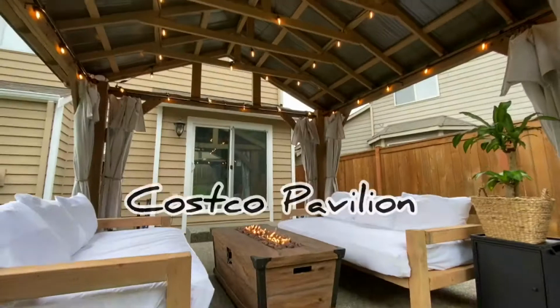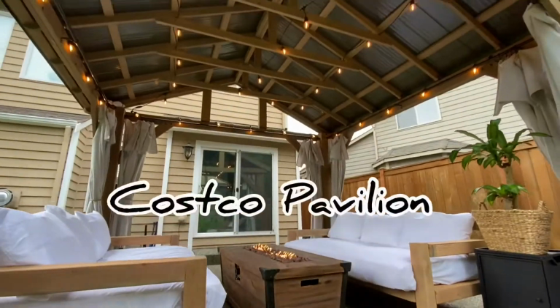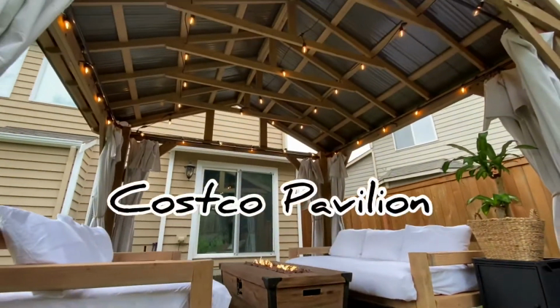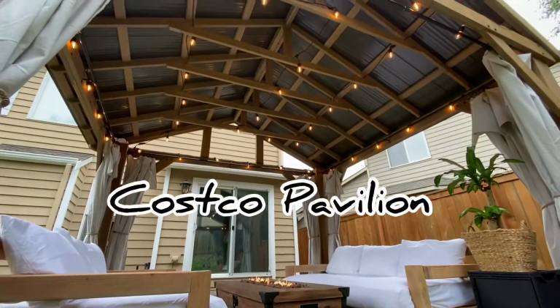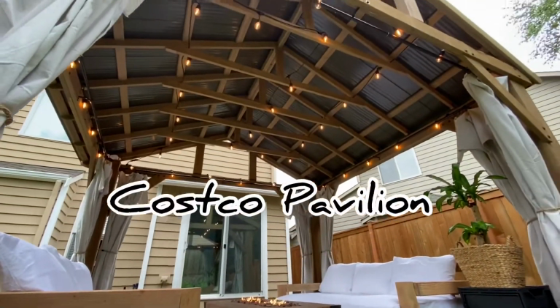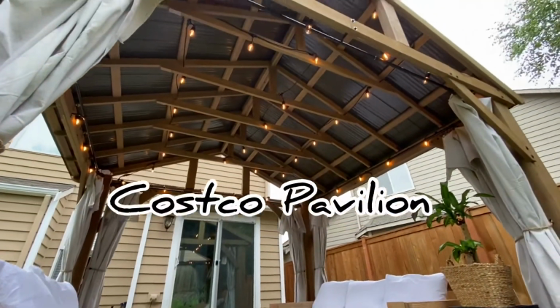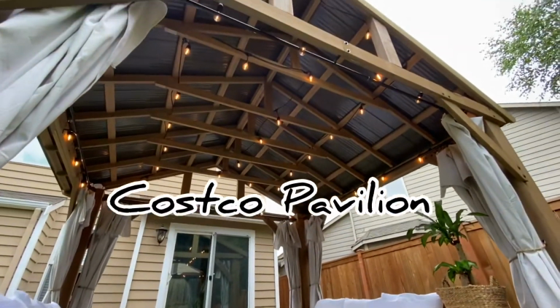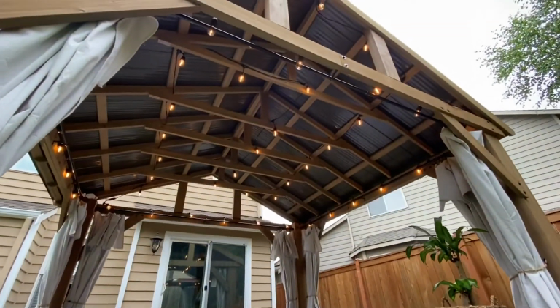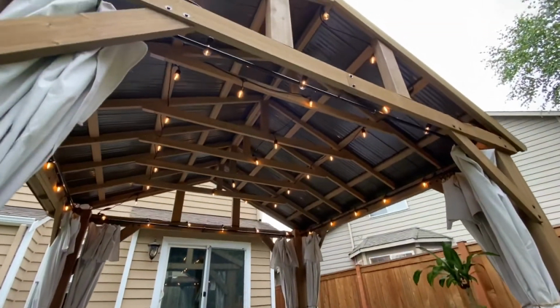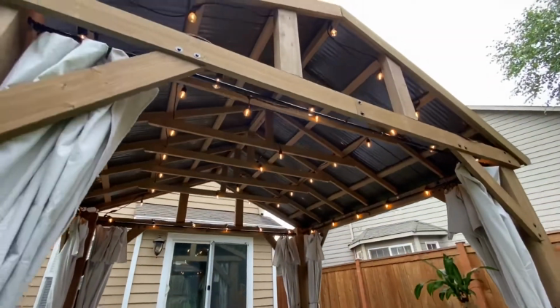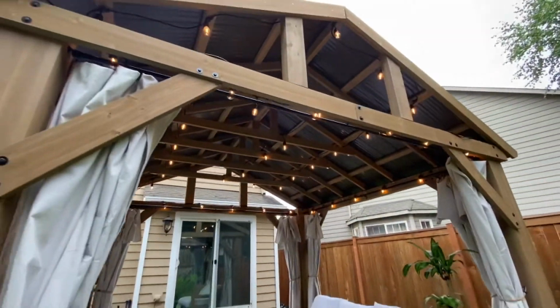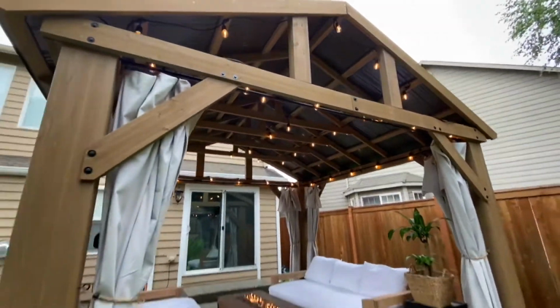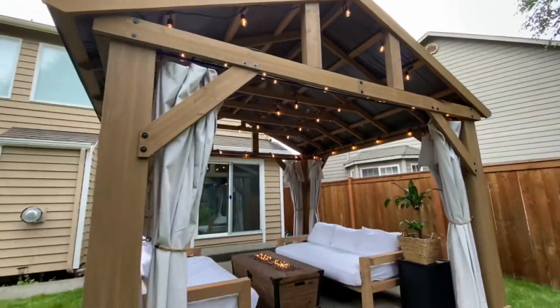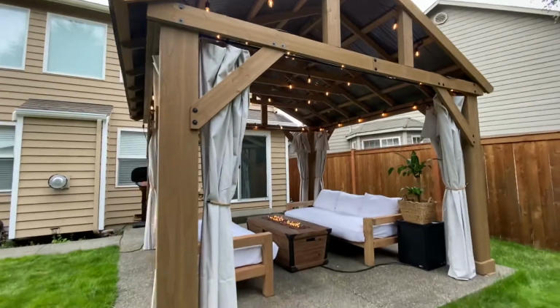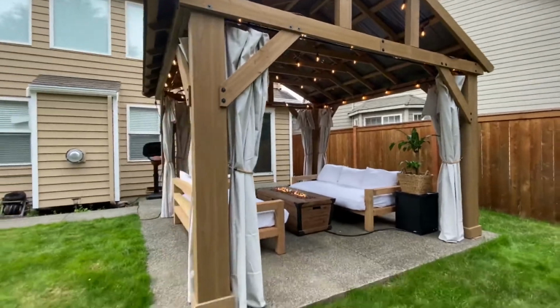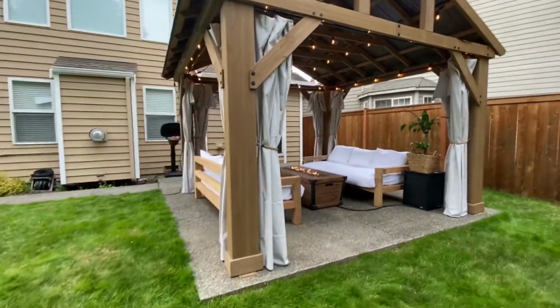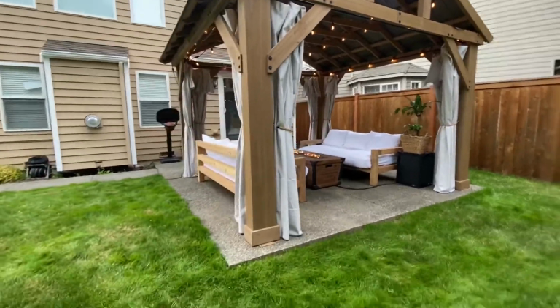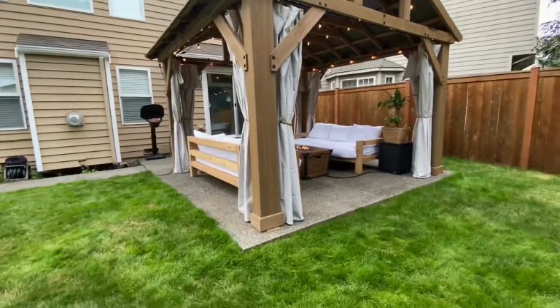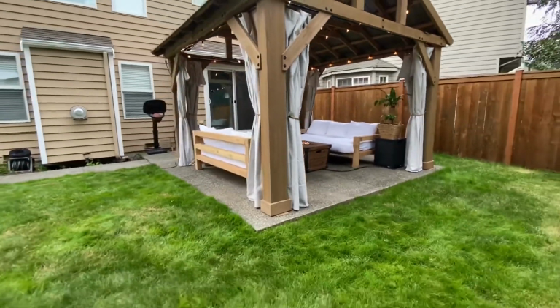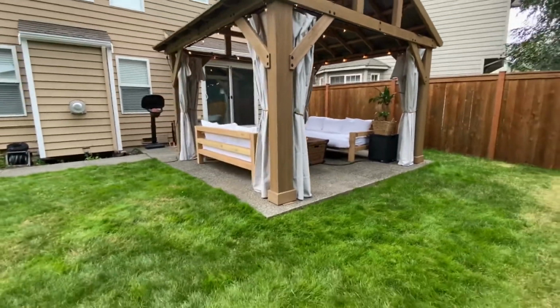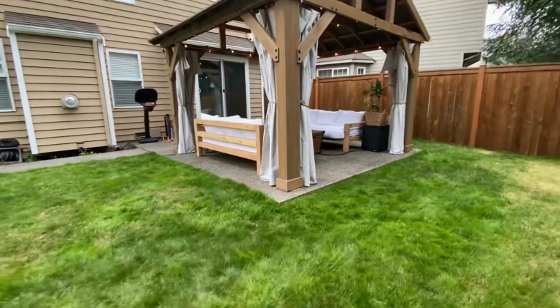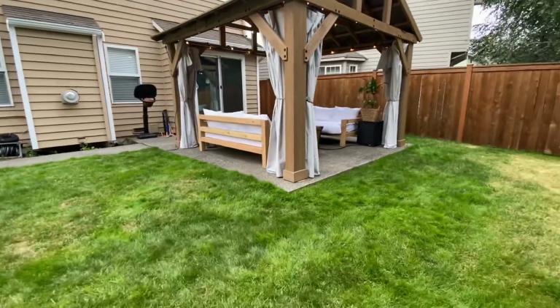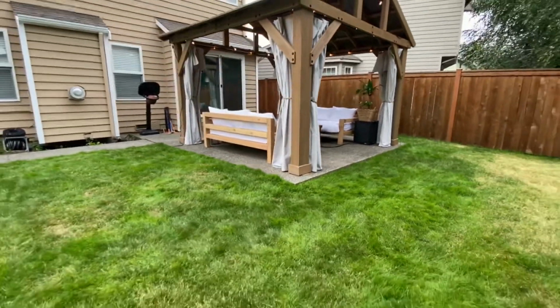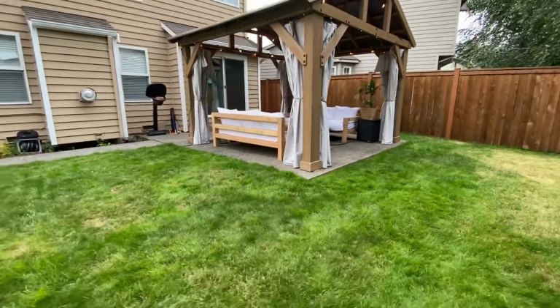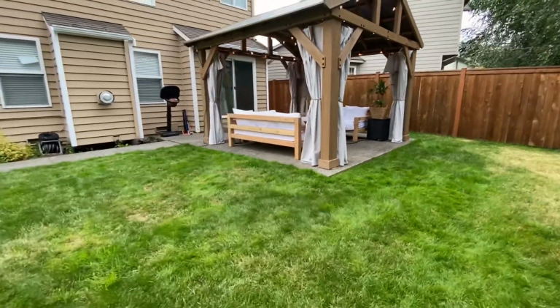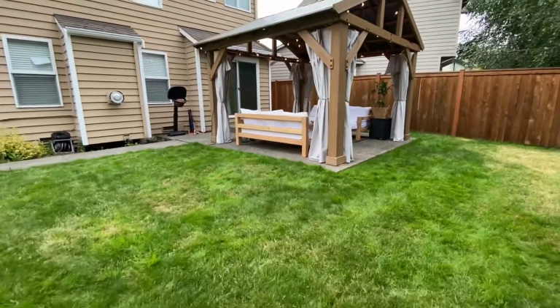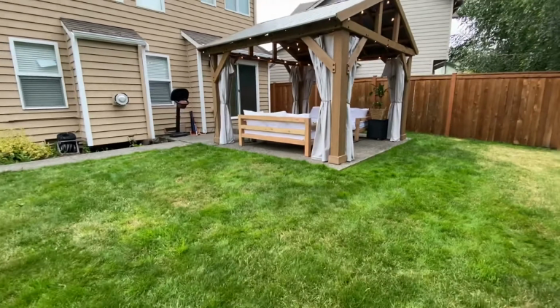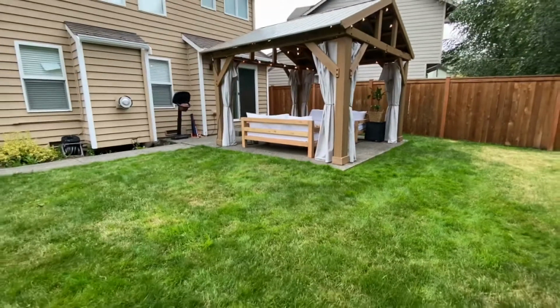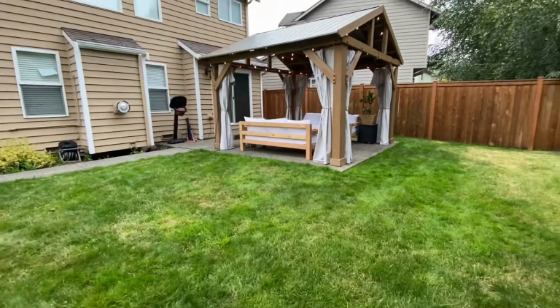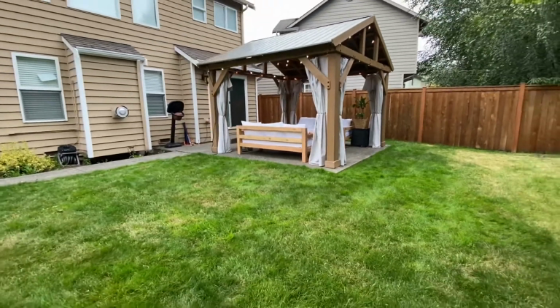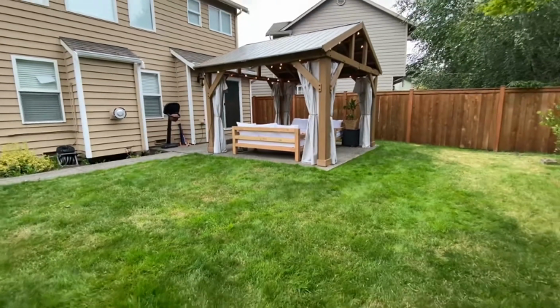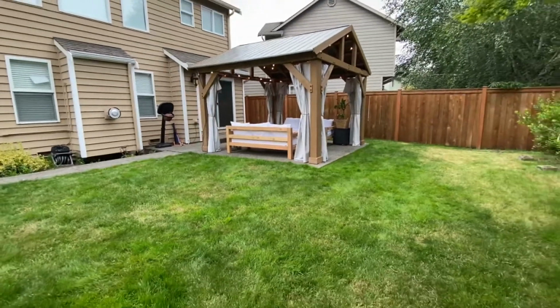This is the 14 by 12 wood pavilion with aluminum roof sold exclusively at Costco. Being that we live in the Pacific Northwest where it drizzles the majority of the year, the aluminum roof was definitely the best choice for us.